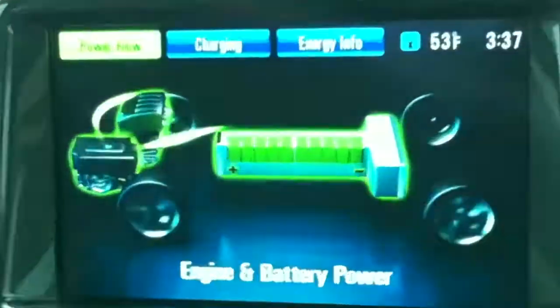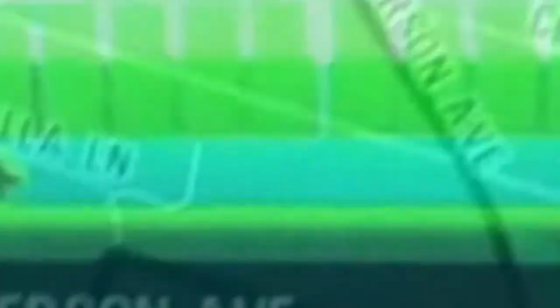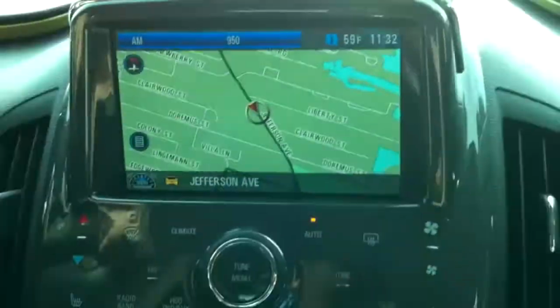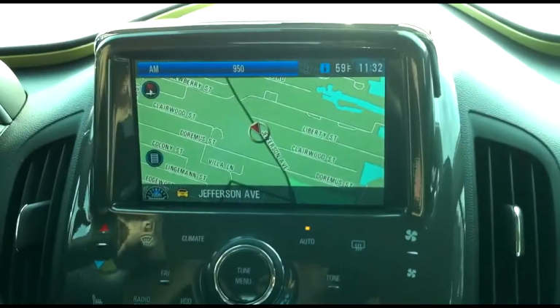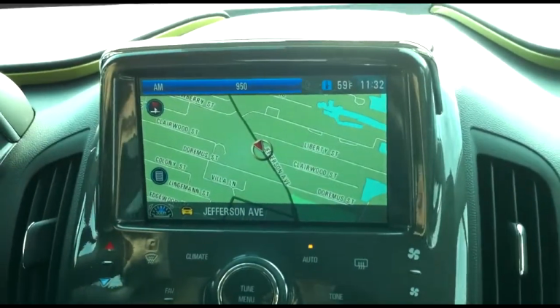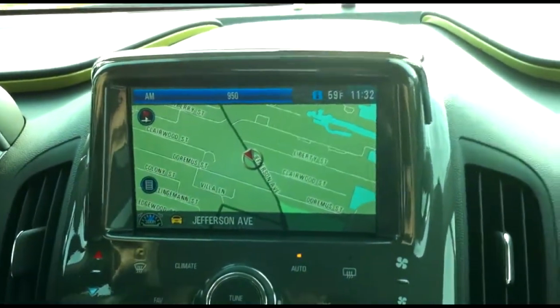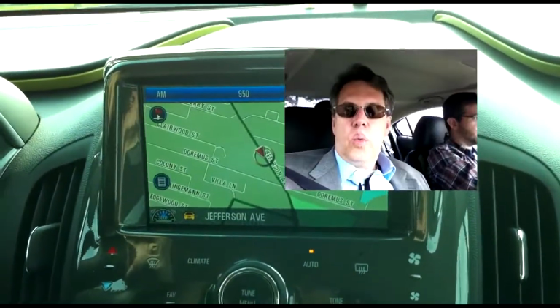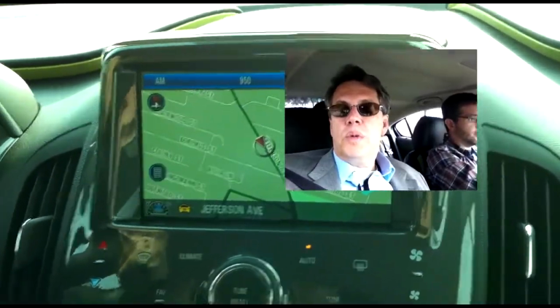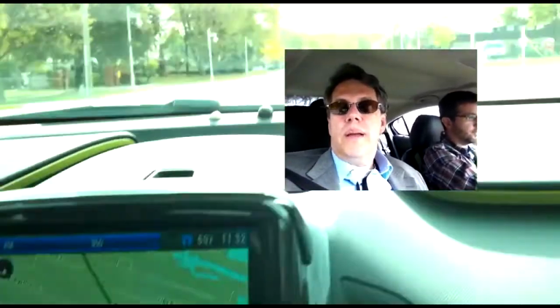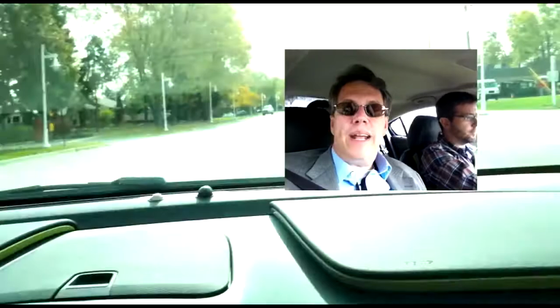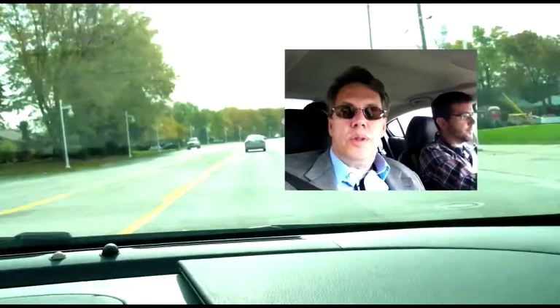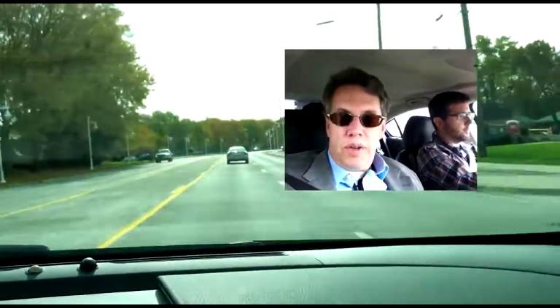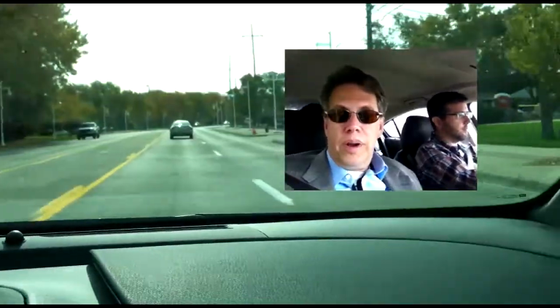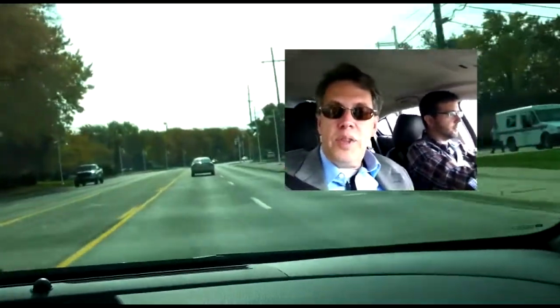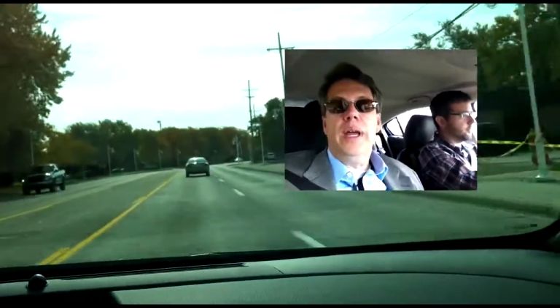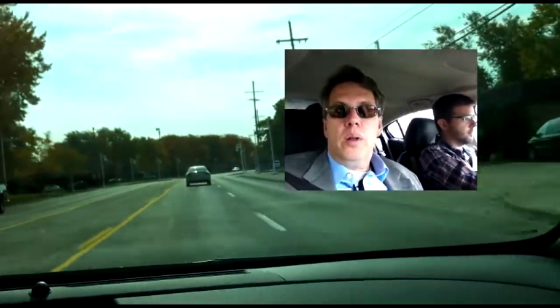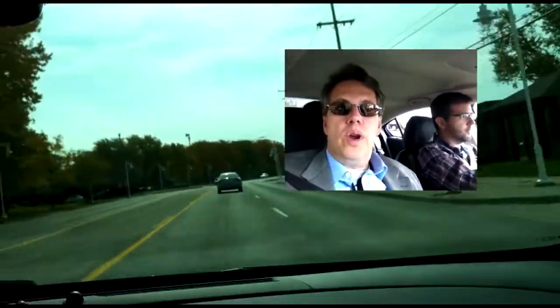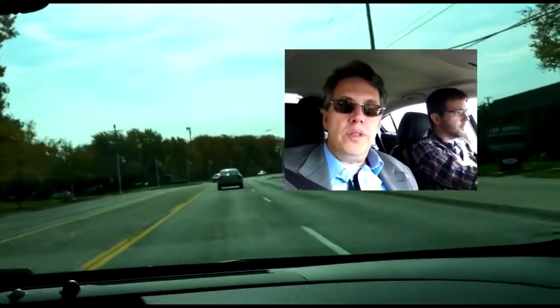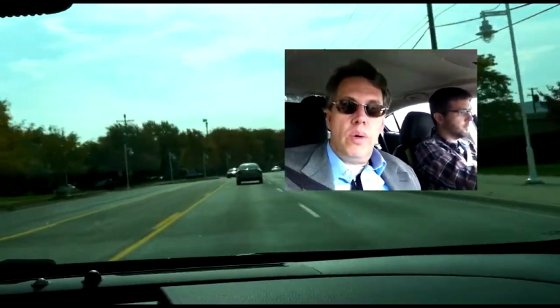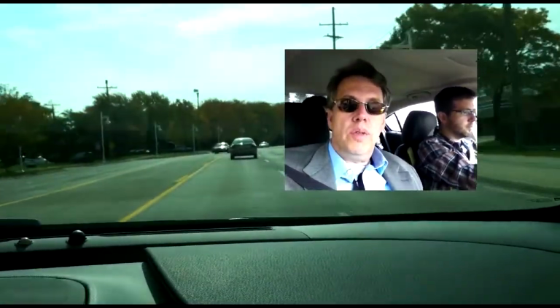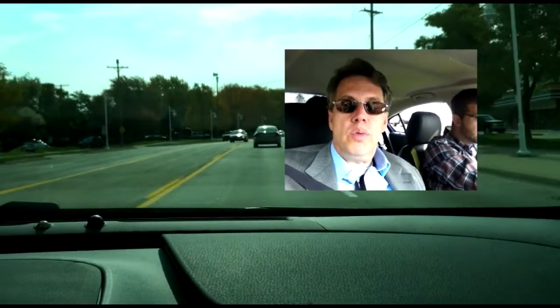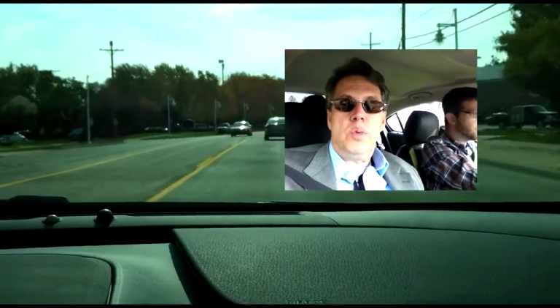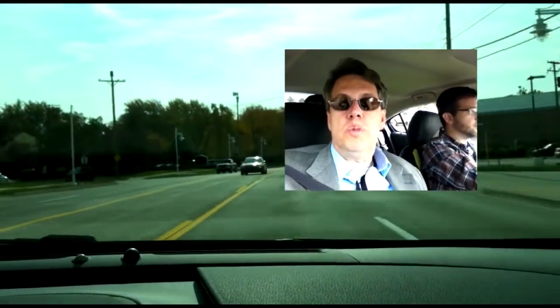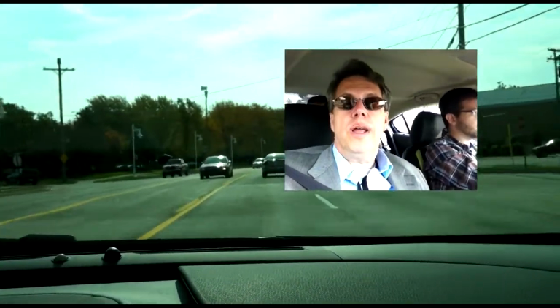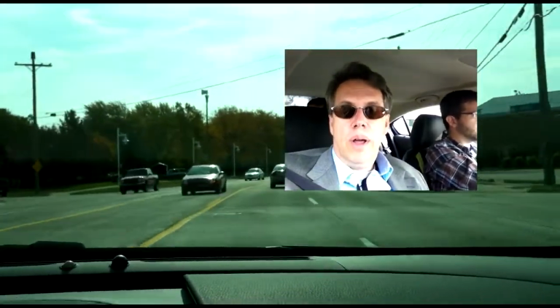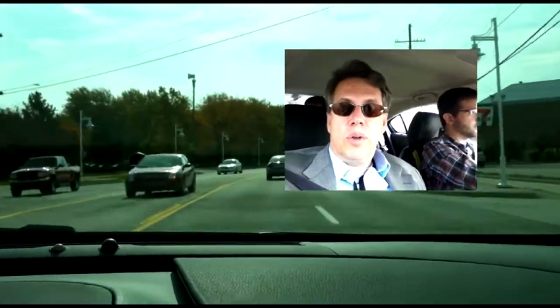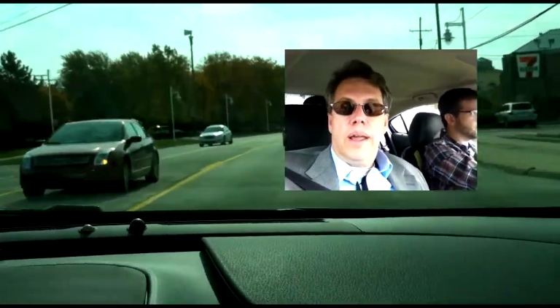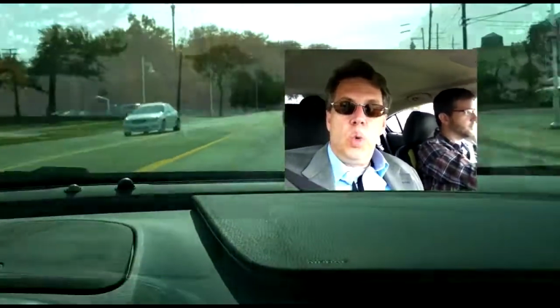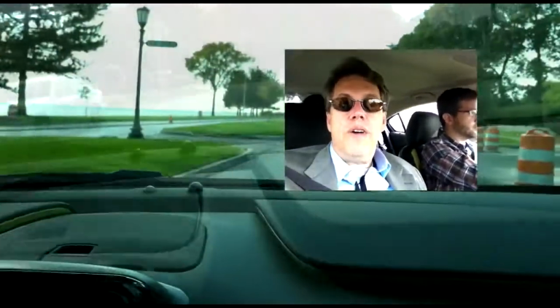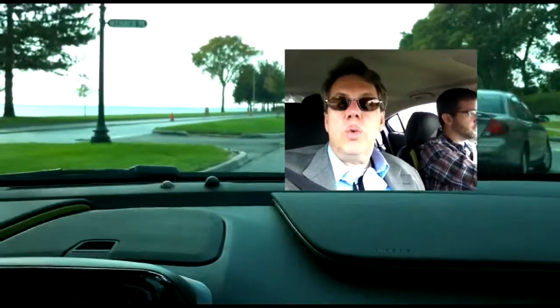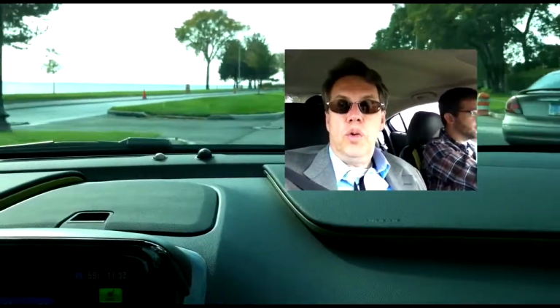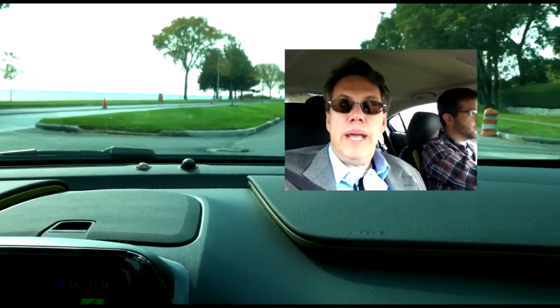We needed navigation because we had quite a trip ahead of us. Right now I'm spending time as a passenger in the Chevy Volt. Our day includes driving through city roads and country roads — we're in the Grosse Pointes right now — and also getting a tour of the factory where the Volt is made.